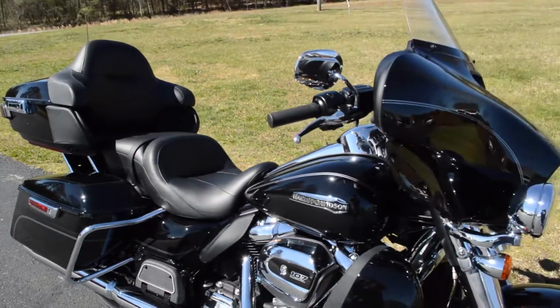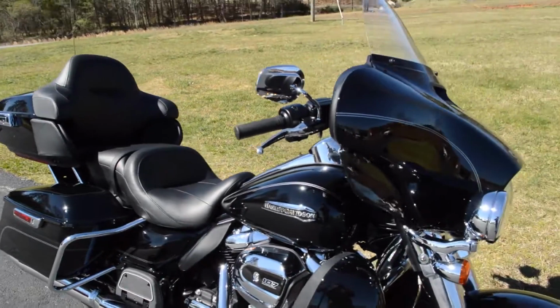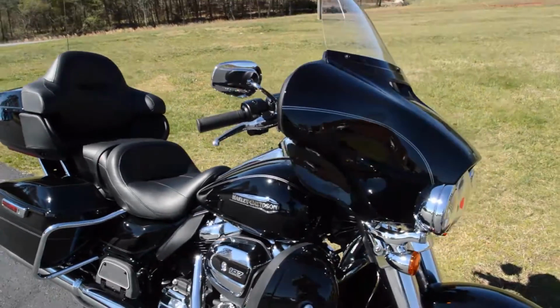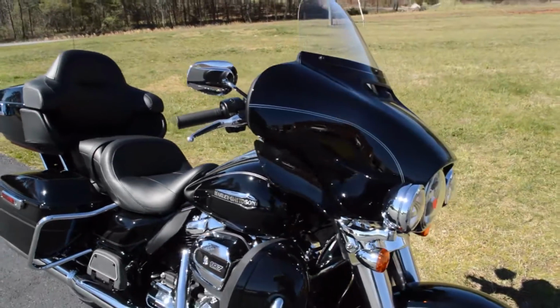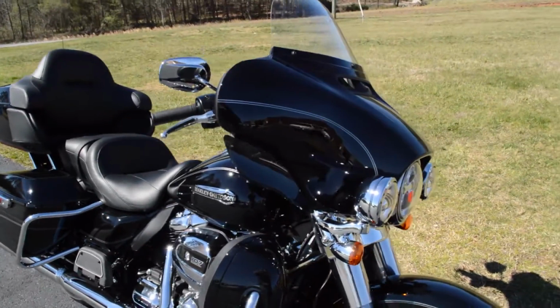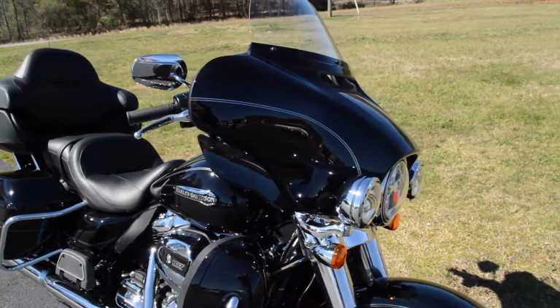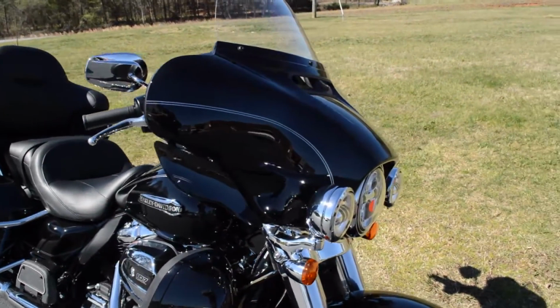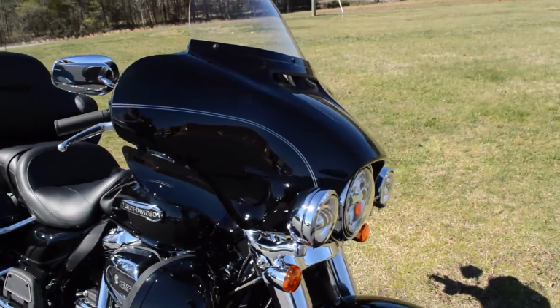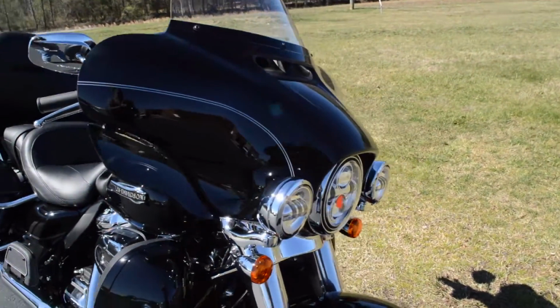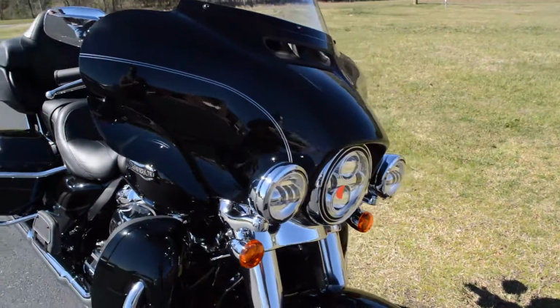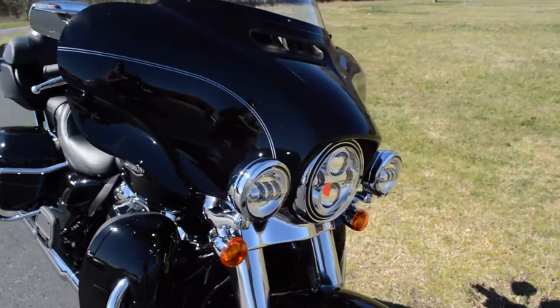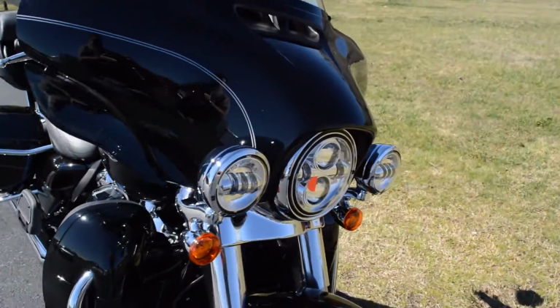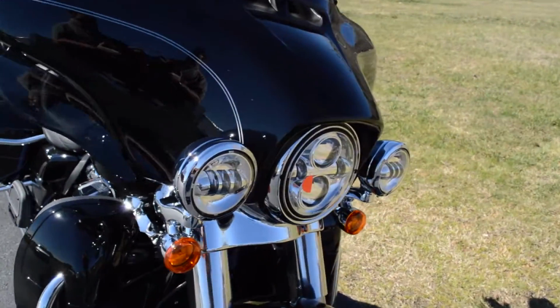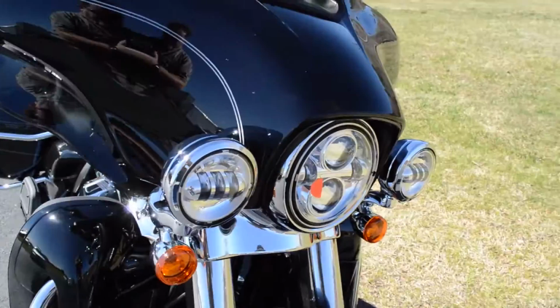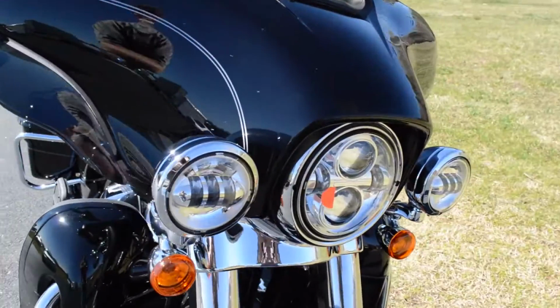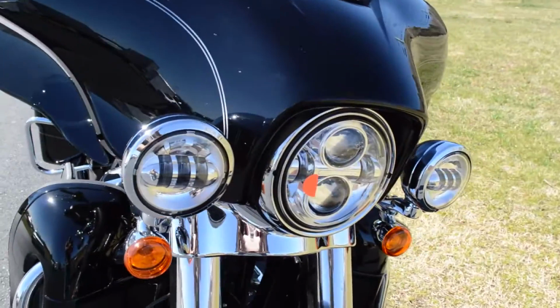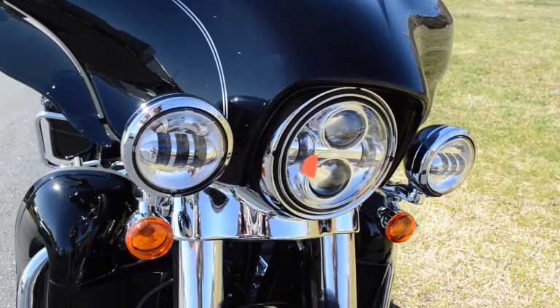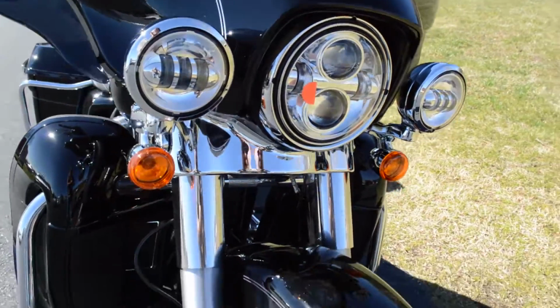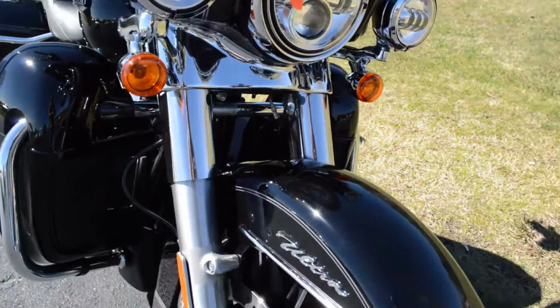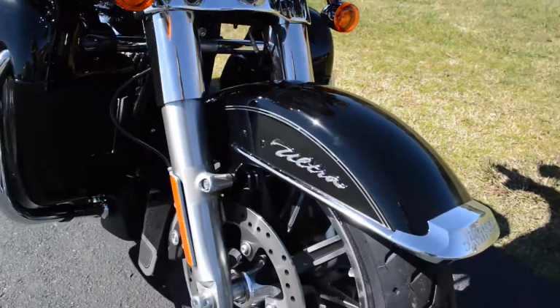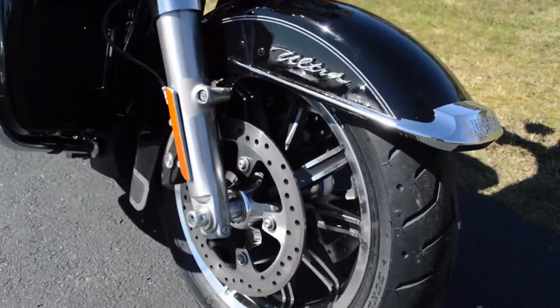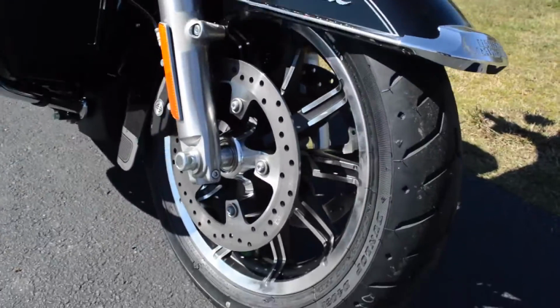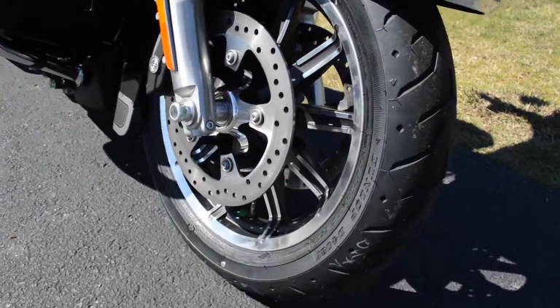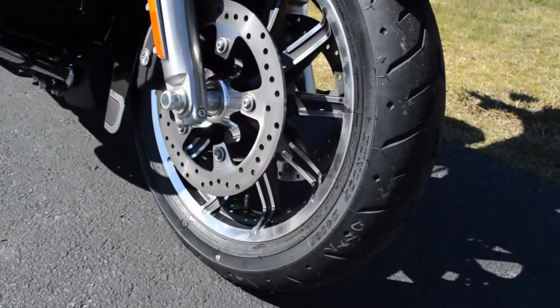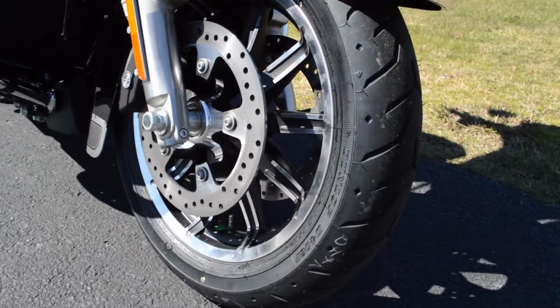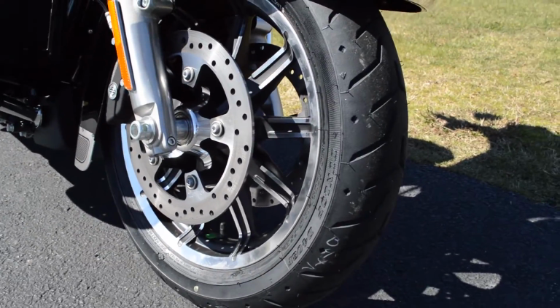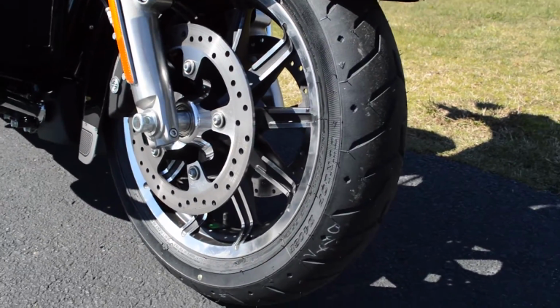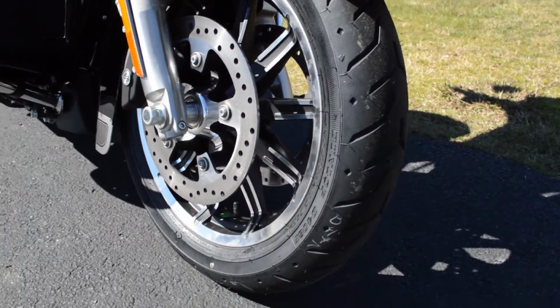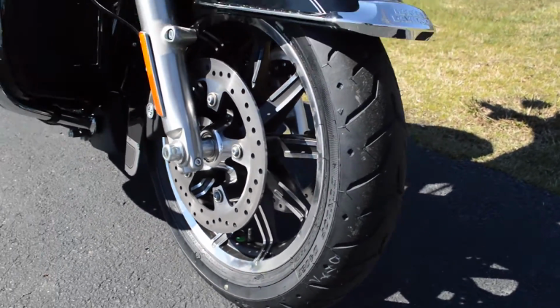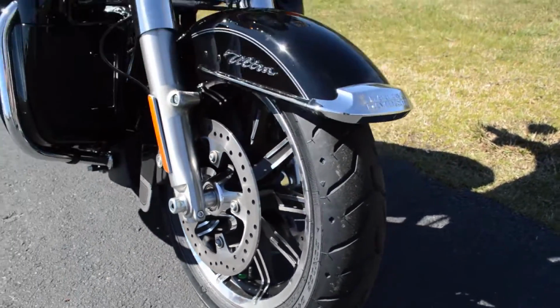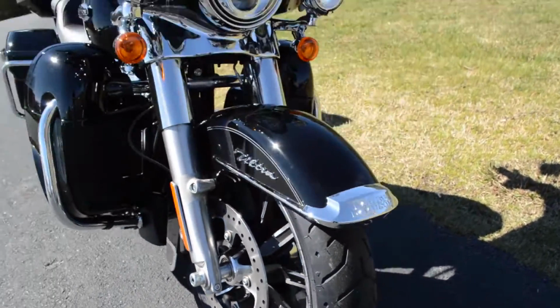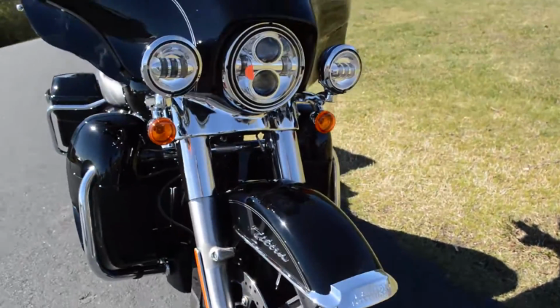We've got improved suspension, a big LED light rack out front, the low profile front fender, and dual open floating rotors.